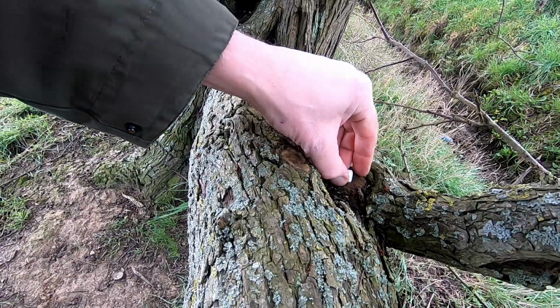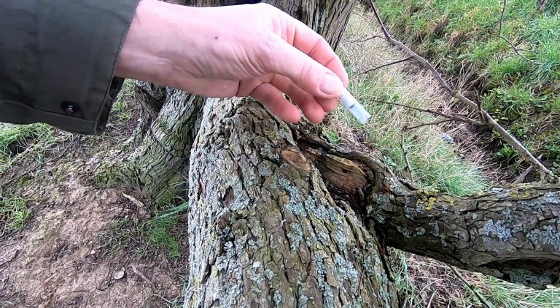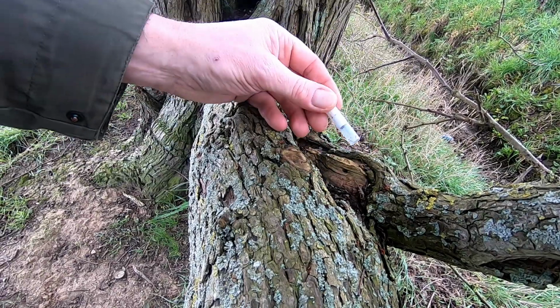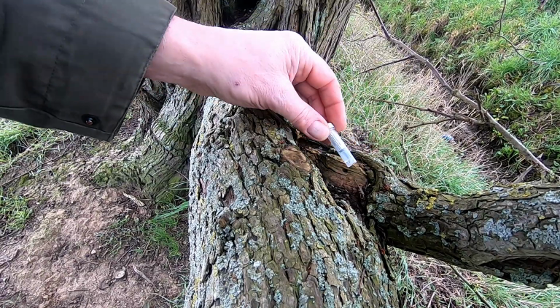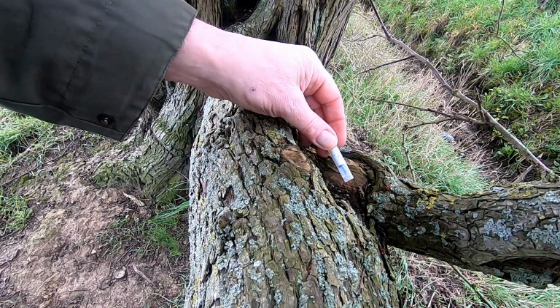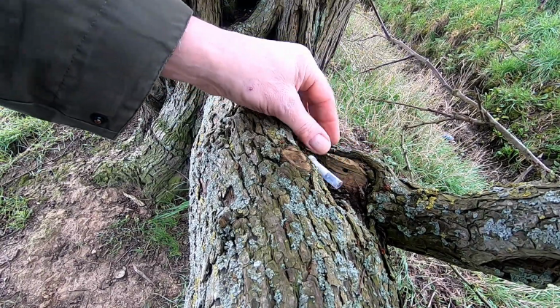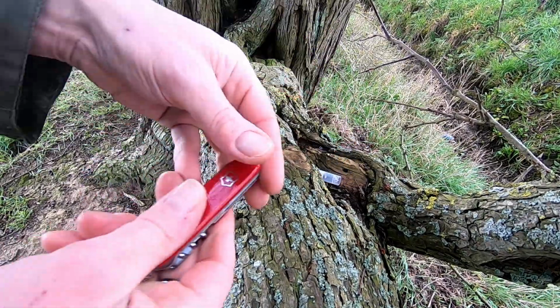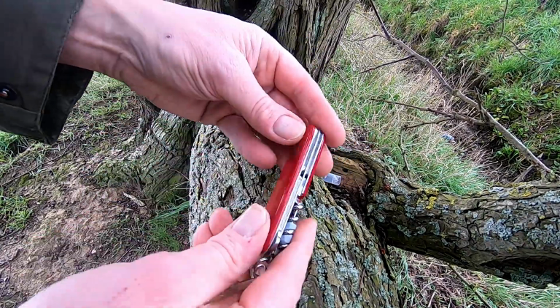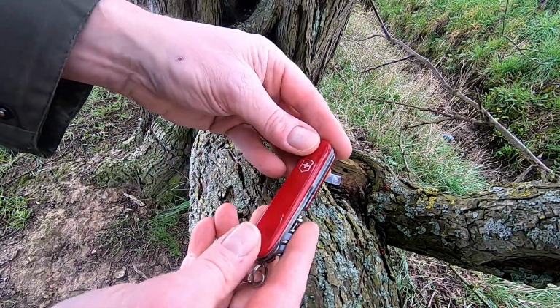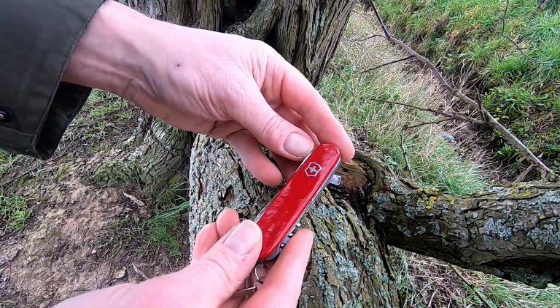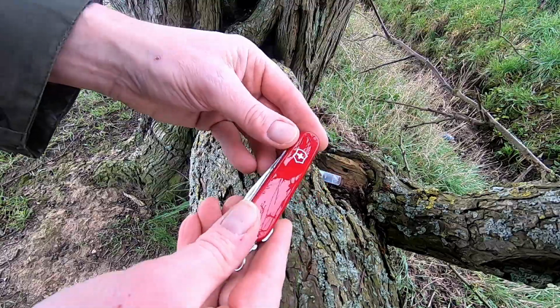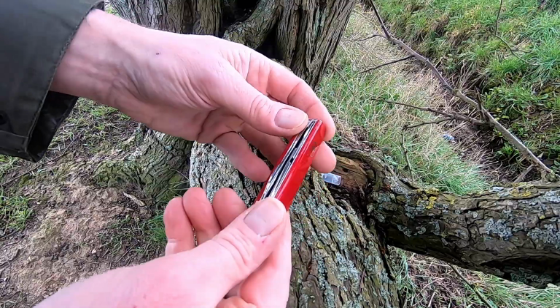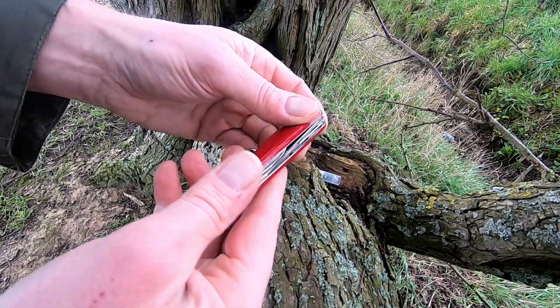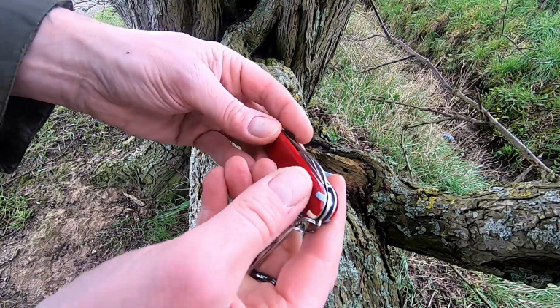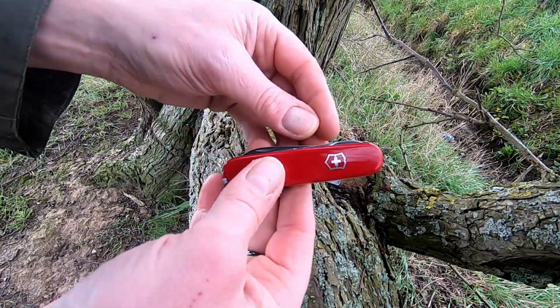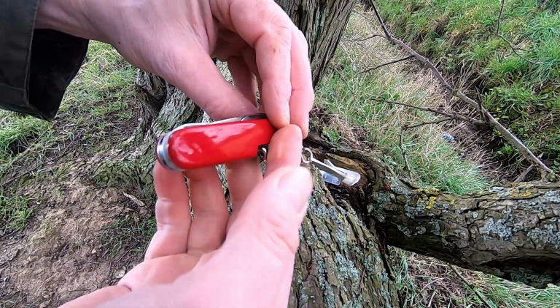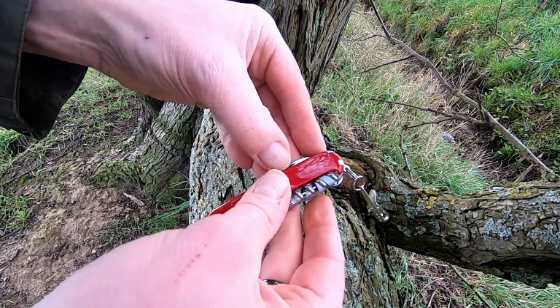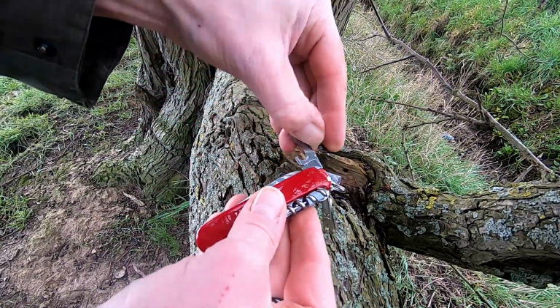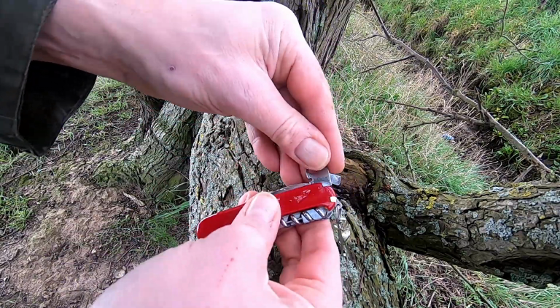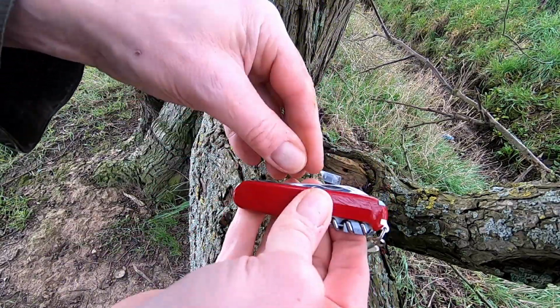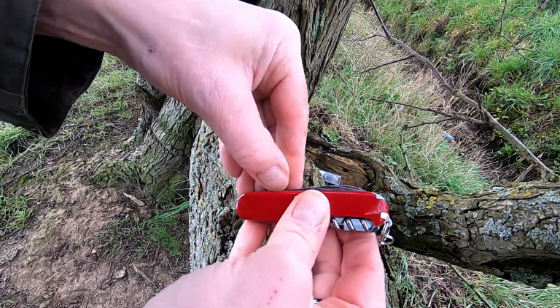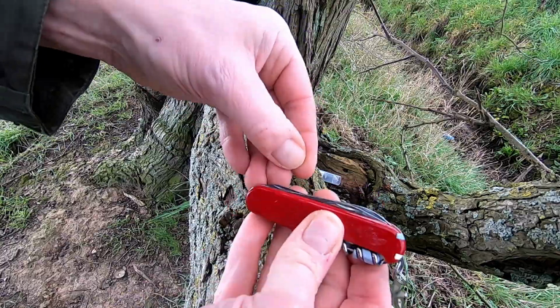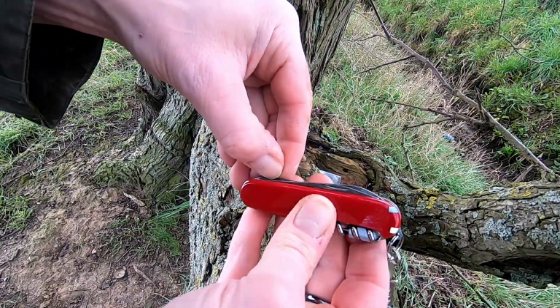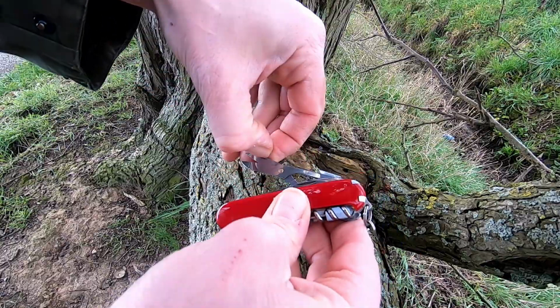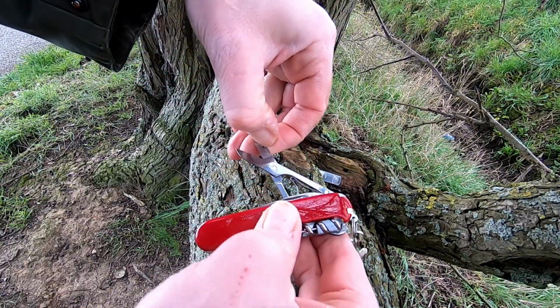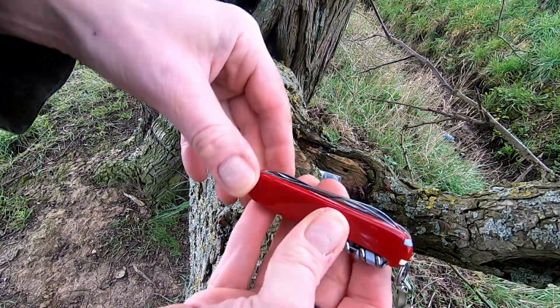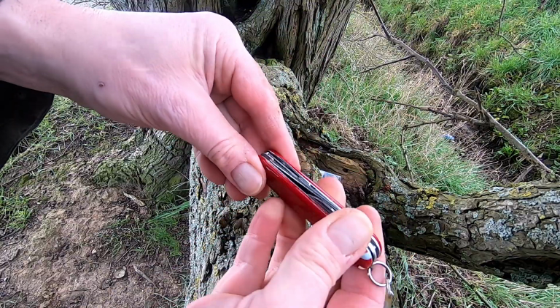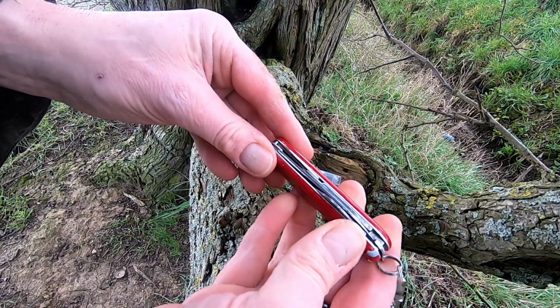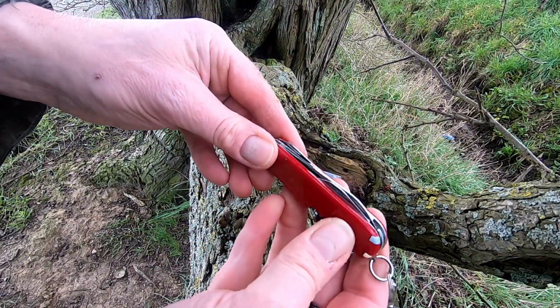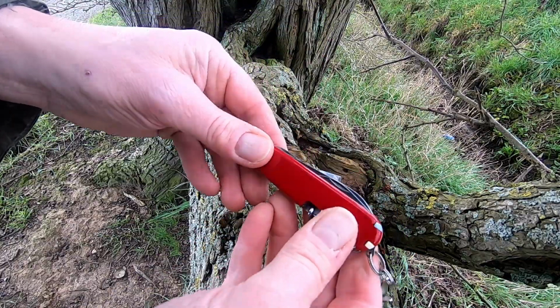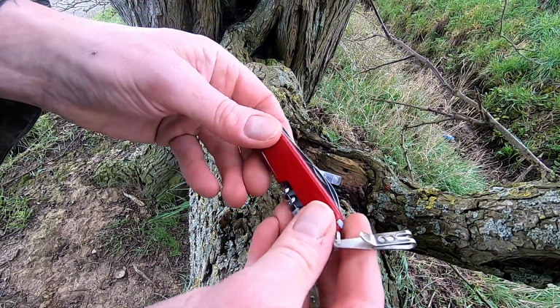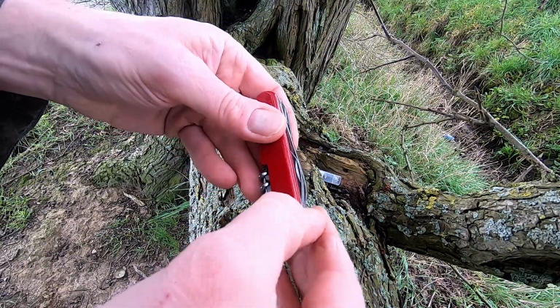I am at a location where there's a little geocache hidden, and what I'm going to do is show you how this can work with this. So what you've got on here is your standard can opener, bottle opener, those kind of things, and a pair of scissors for those useful little things that you might need.